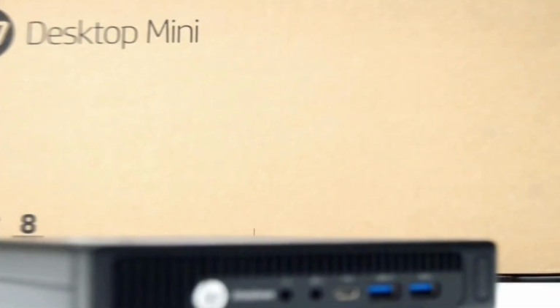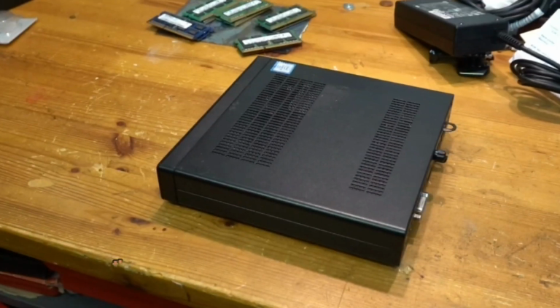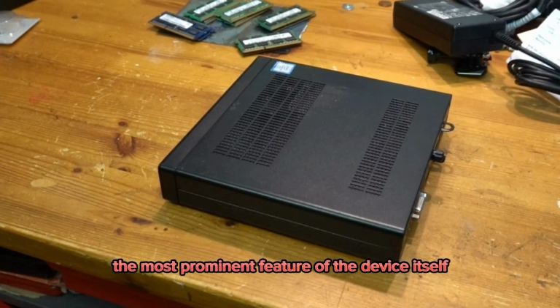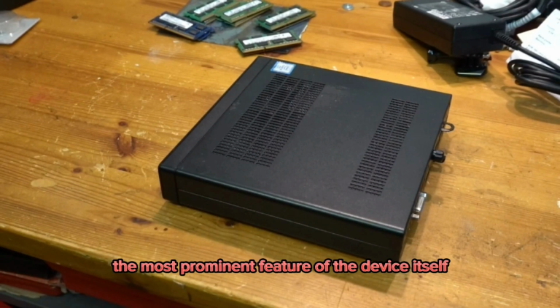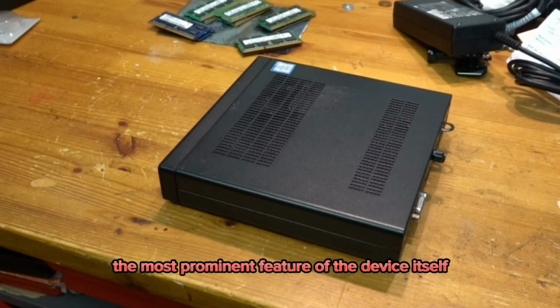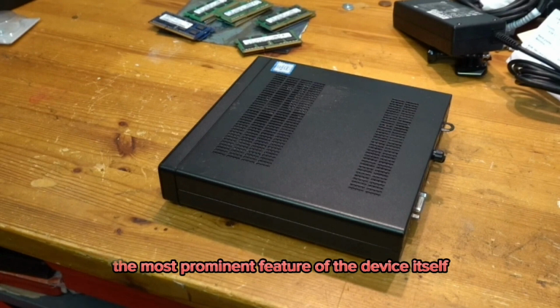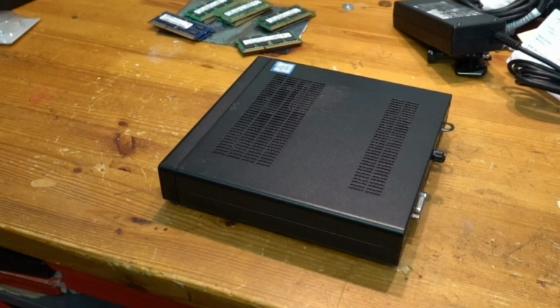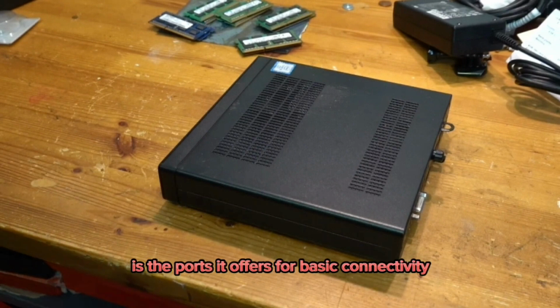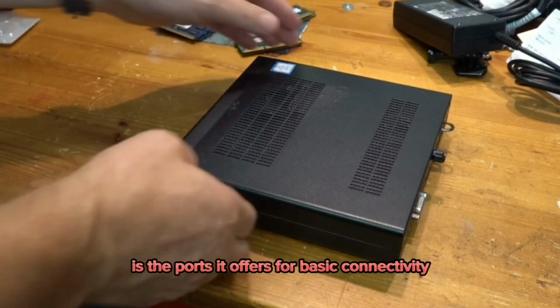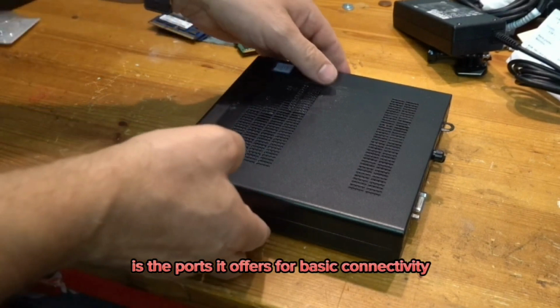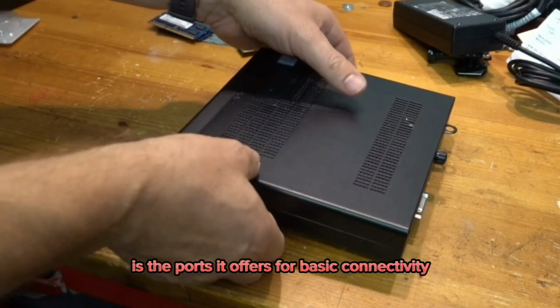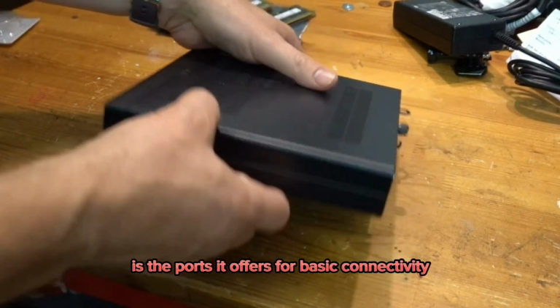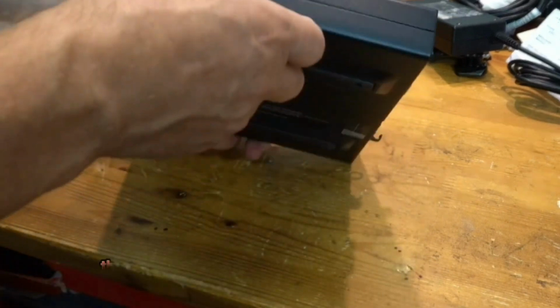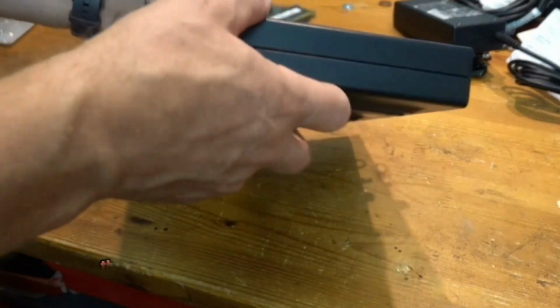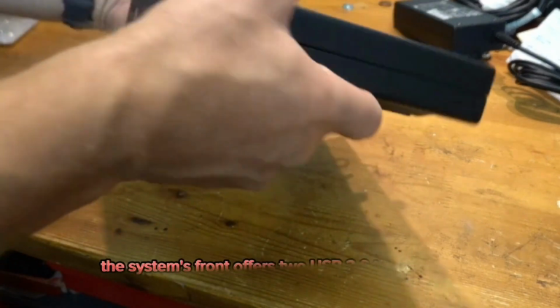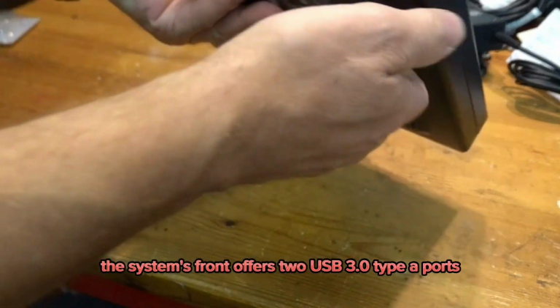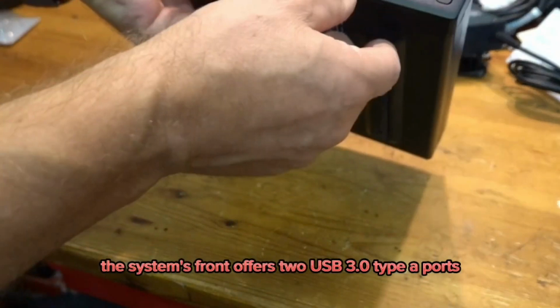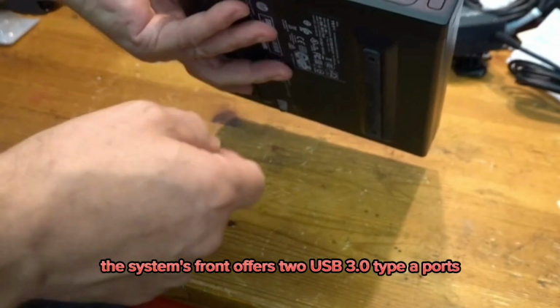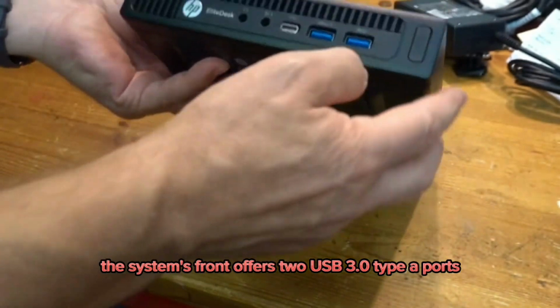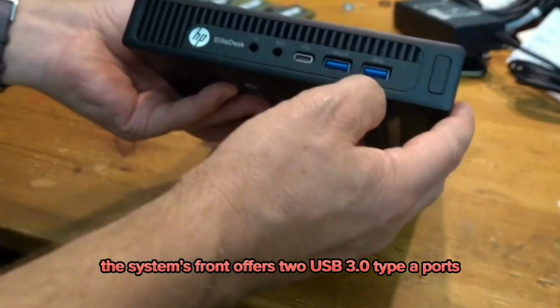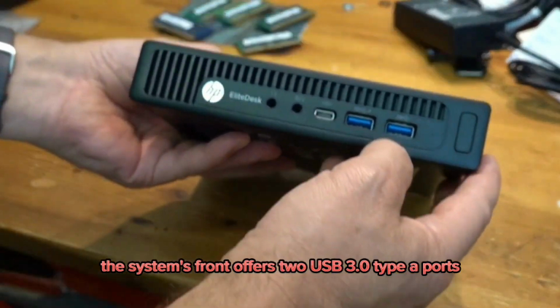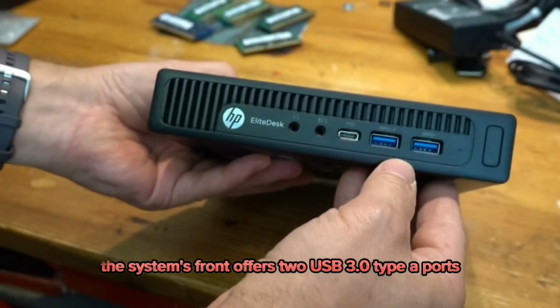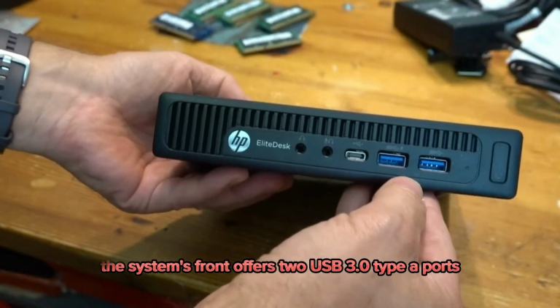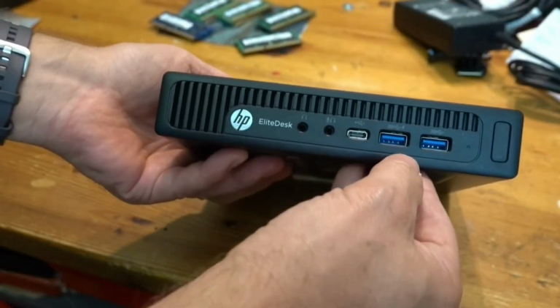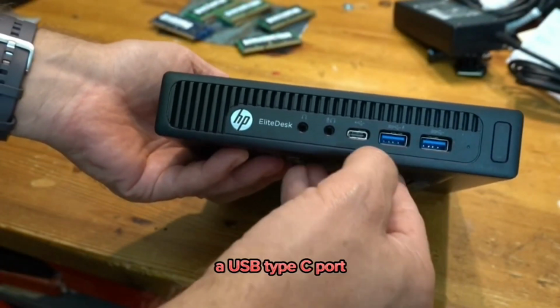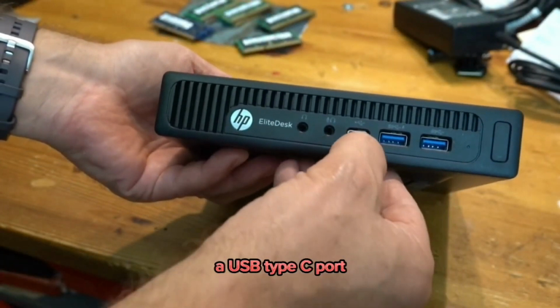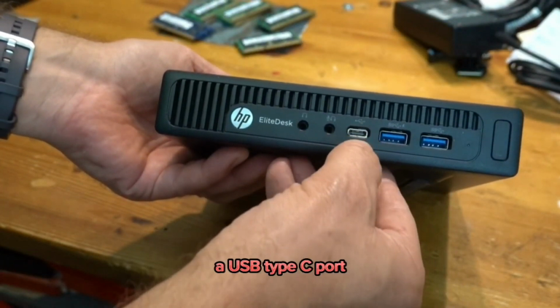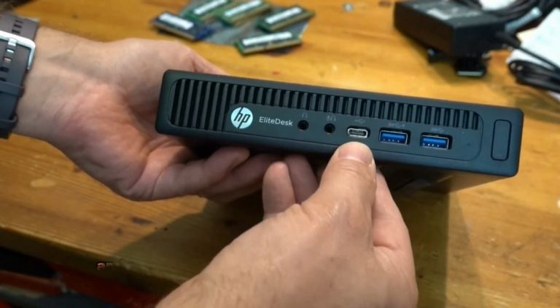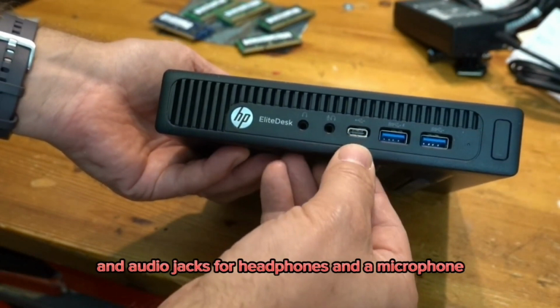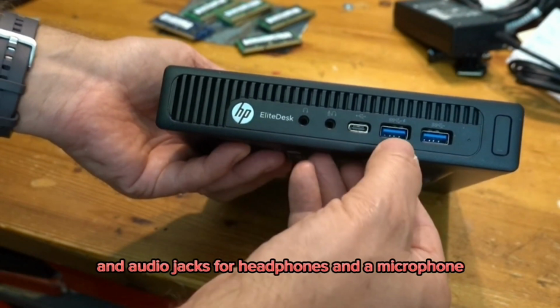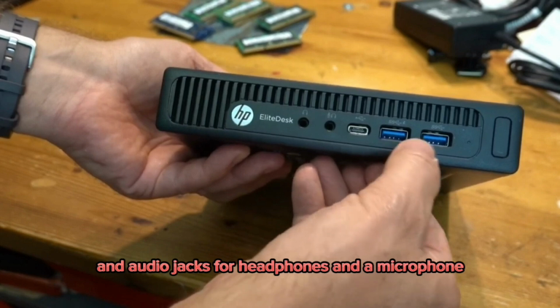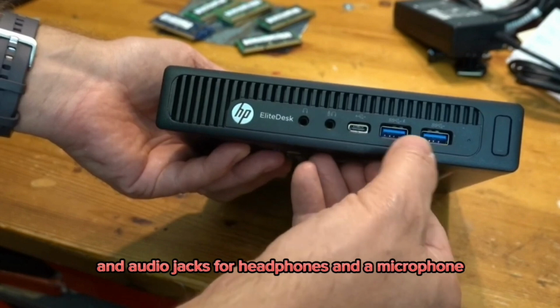The most prominent feature of the device is the ports it offers for basic connectivity. The system's front offers two USB 3.0 Type-A ports, a USB Type-C port, and audio jacks for headphones and a microphone.